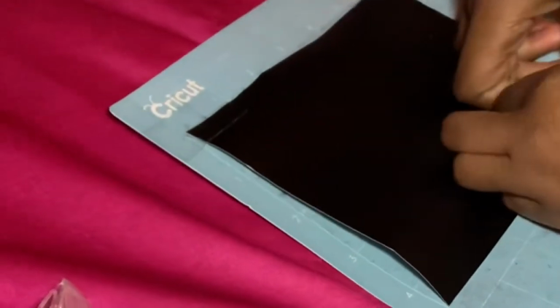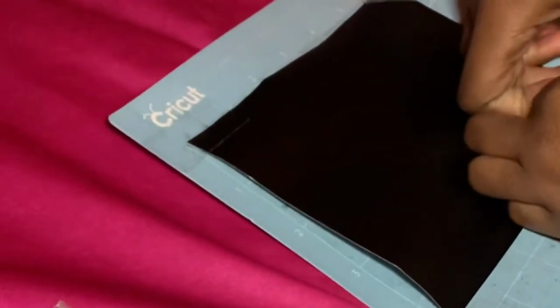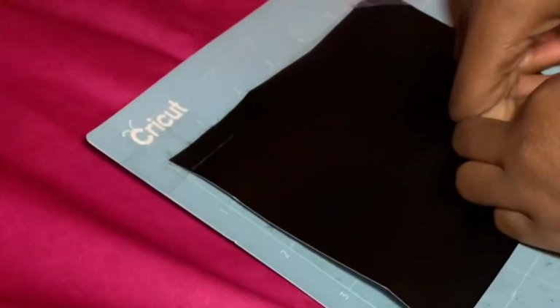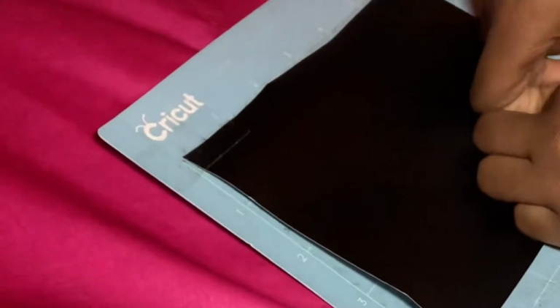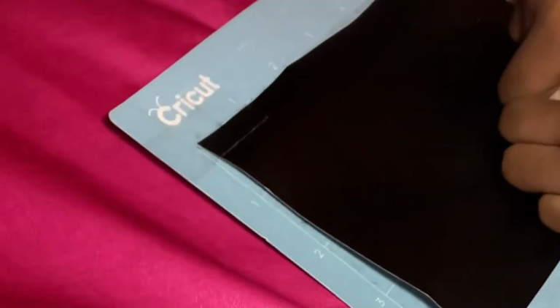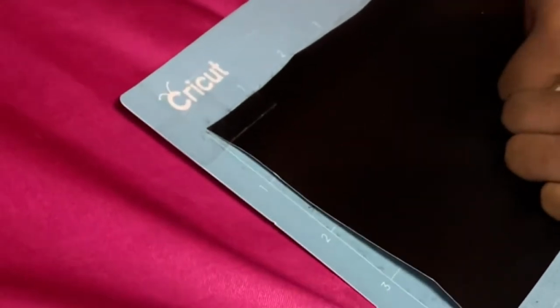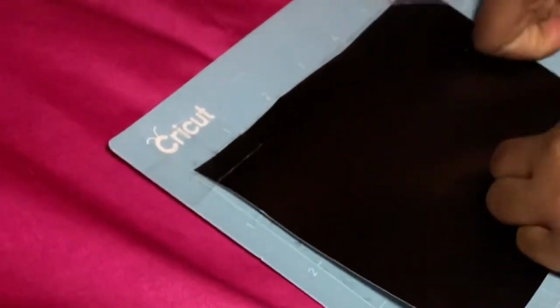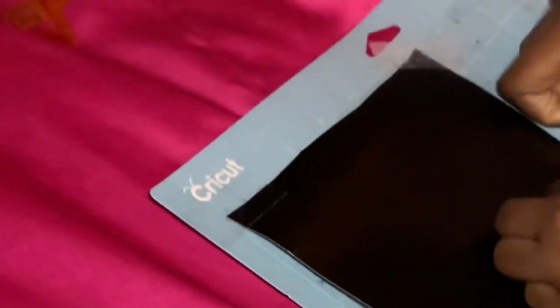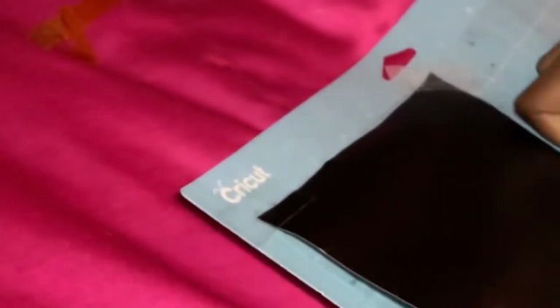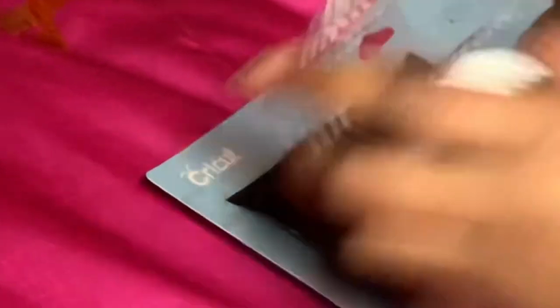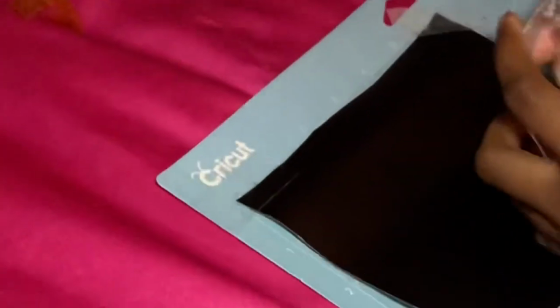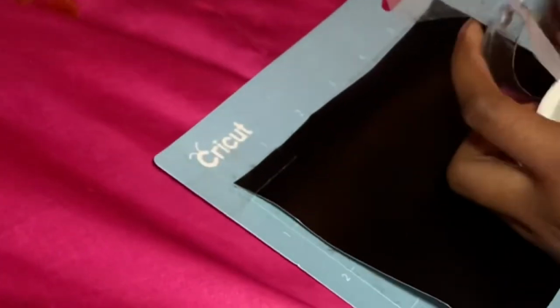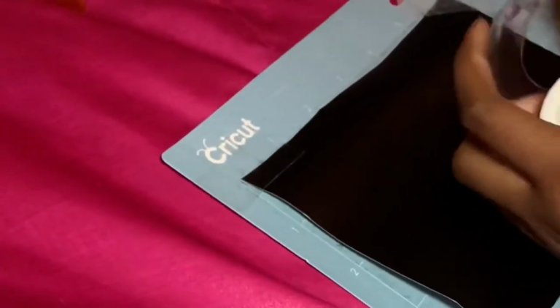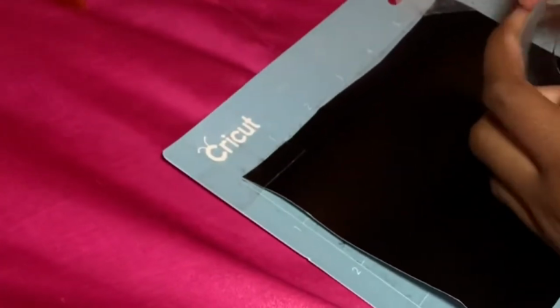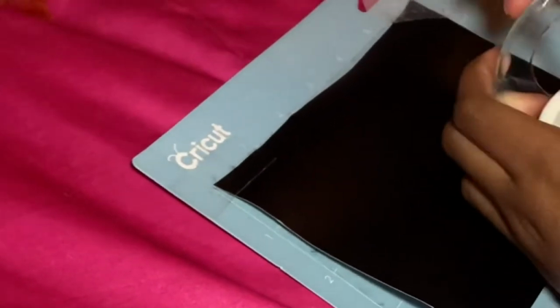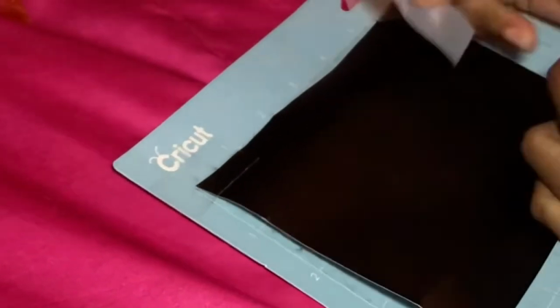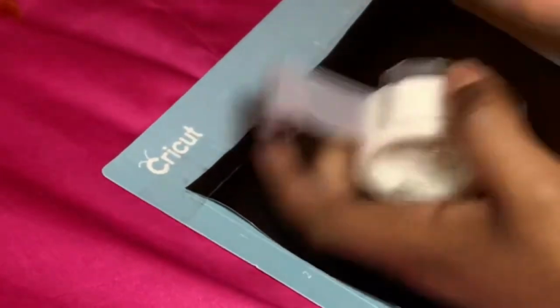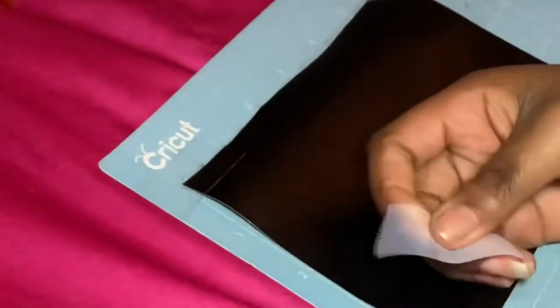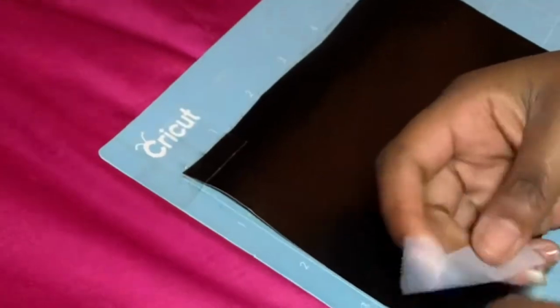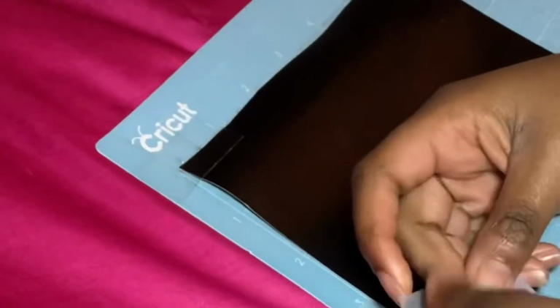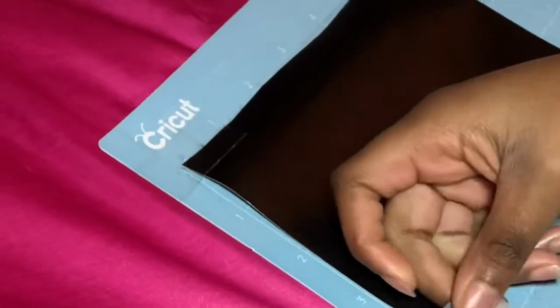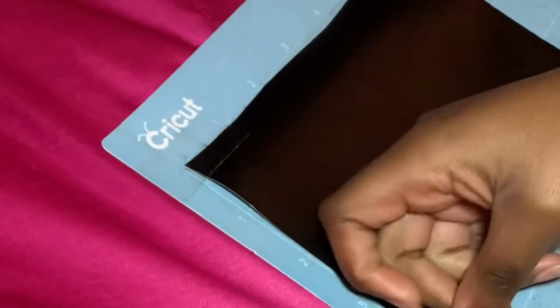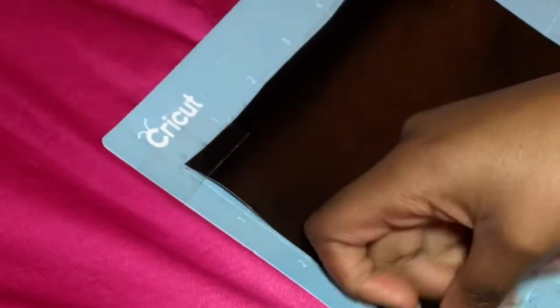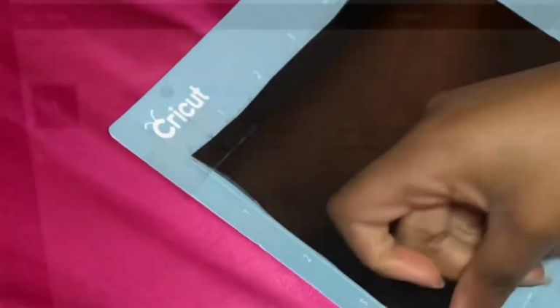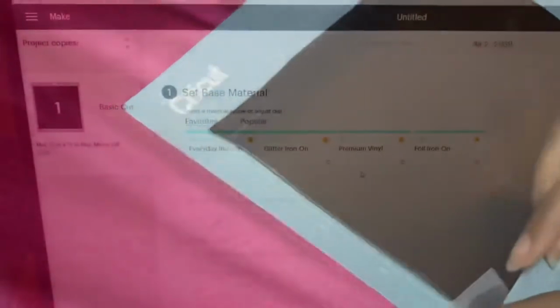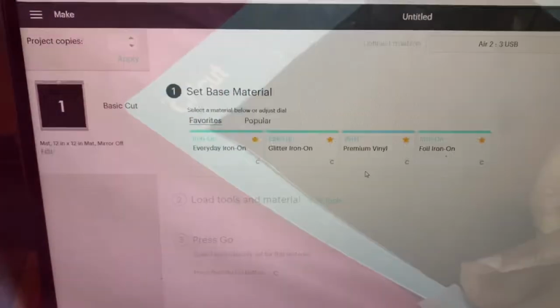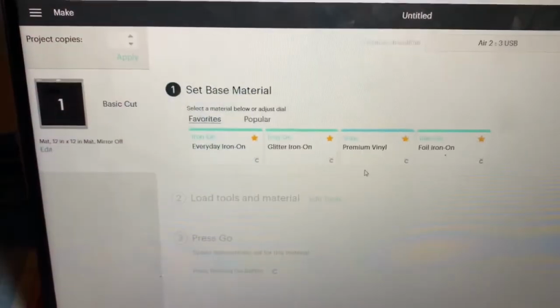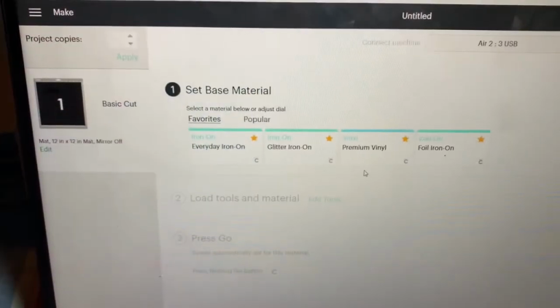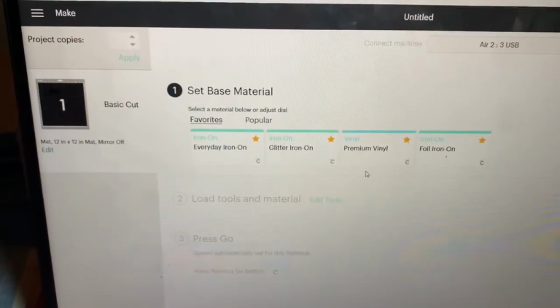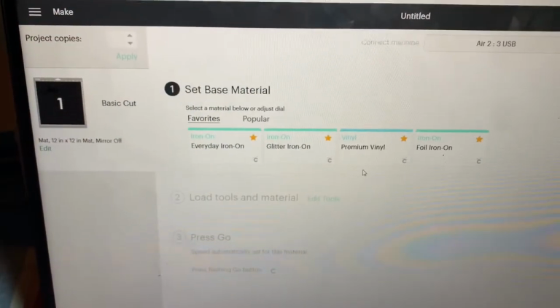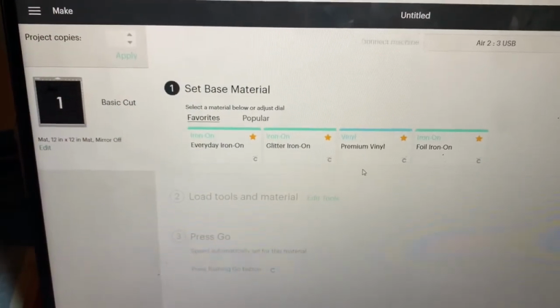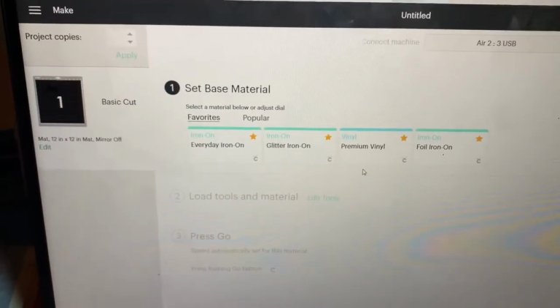So all I'm doing here is just using some tape to keep the vinyl in place. Next, I'm just going to prep my machine.